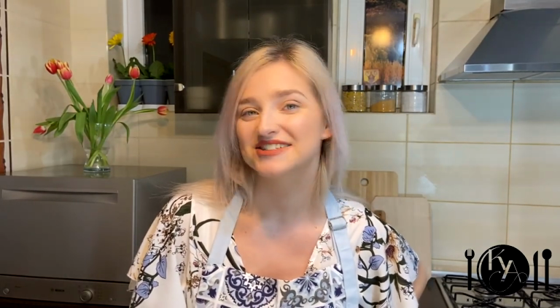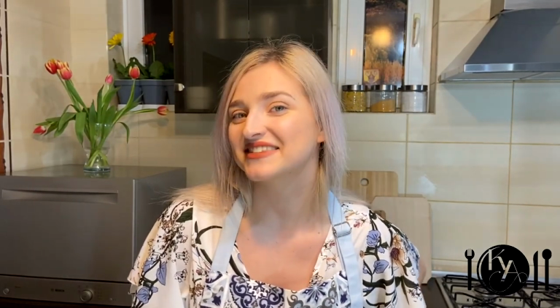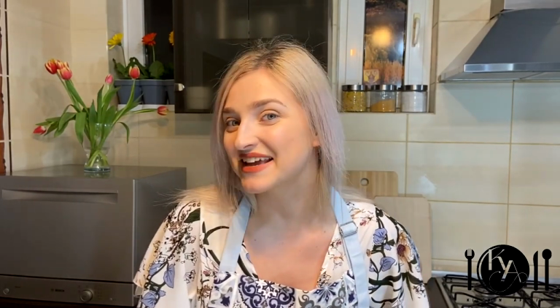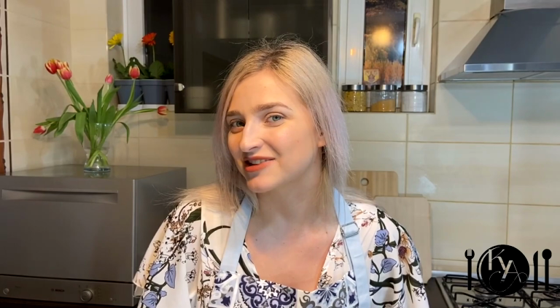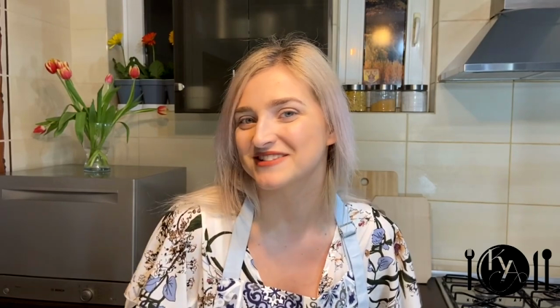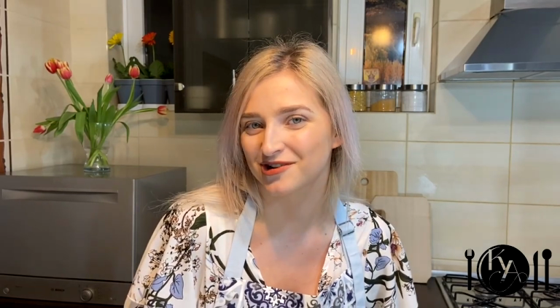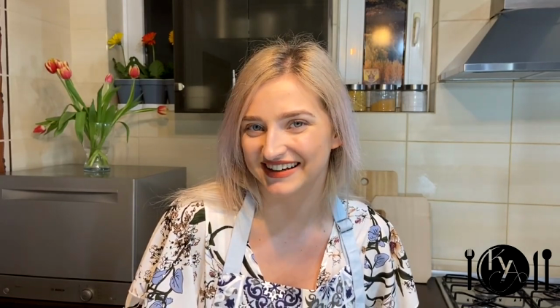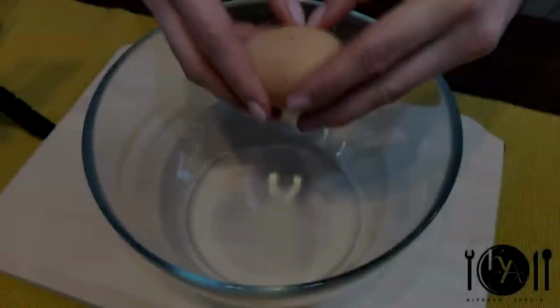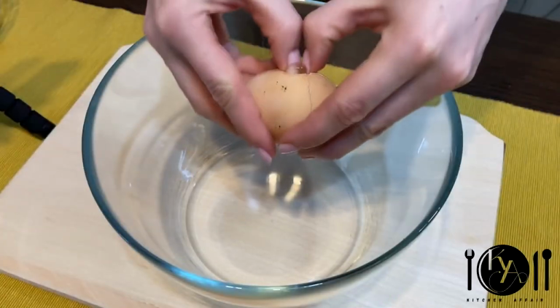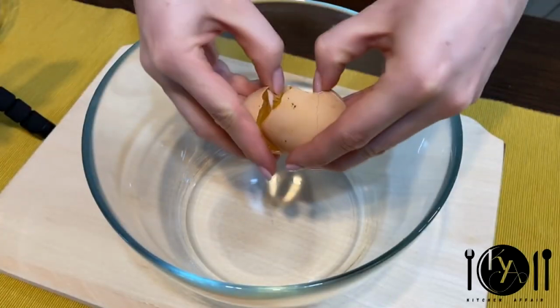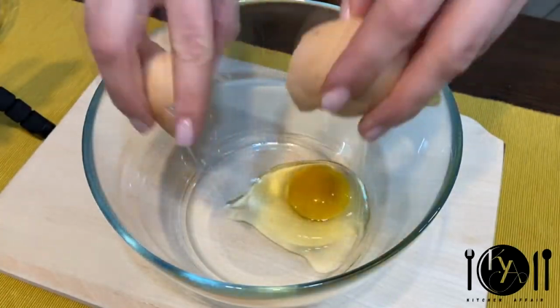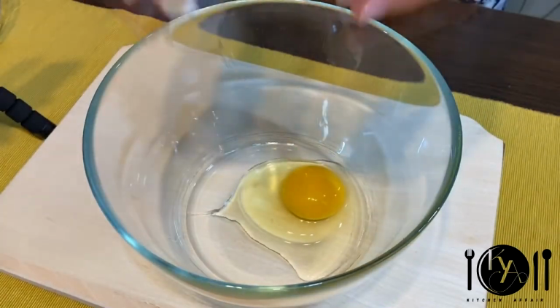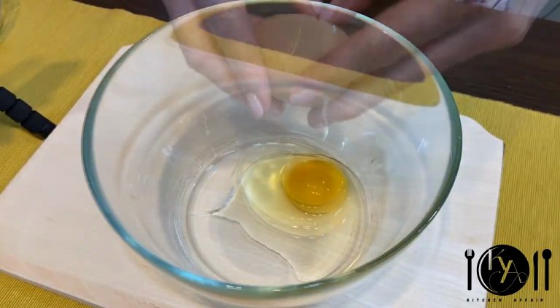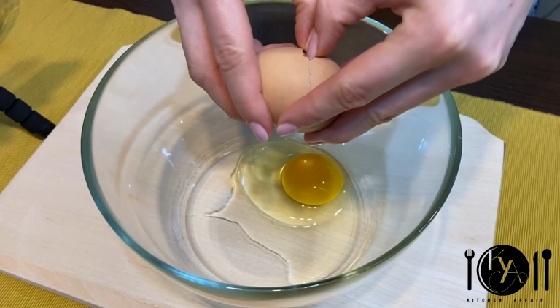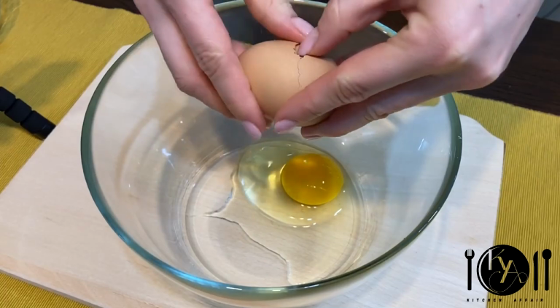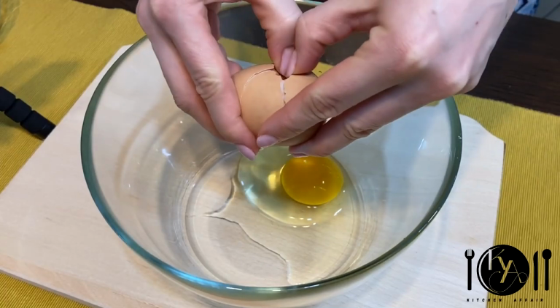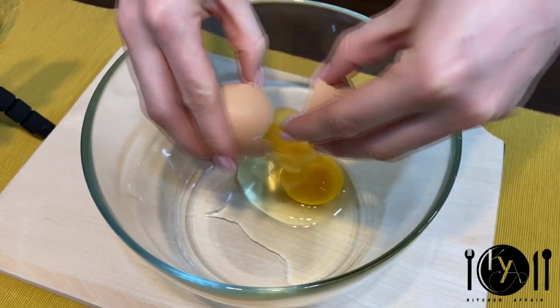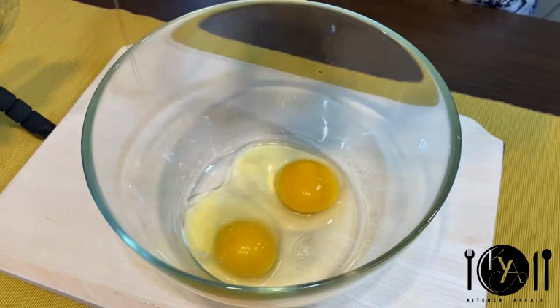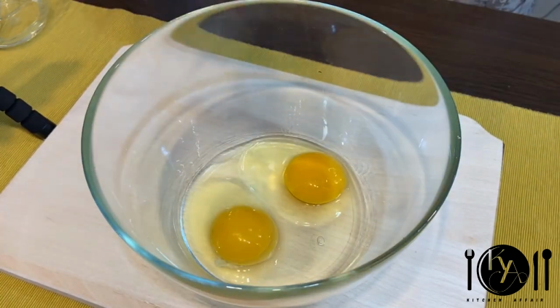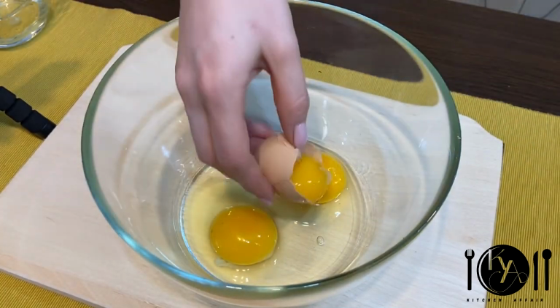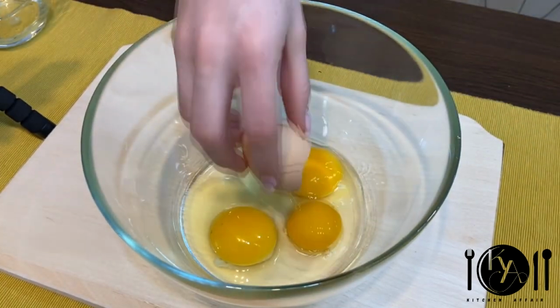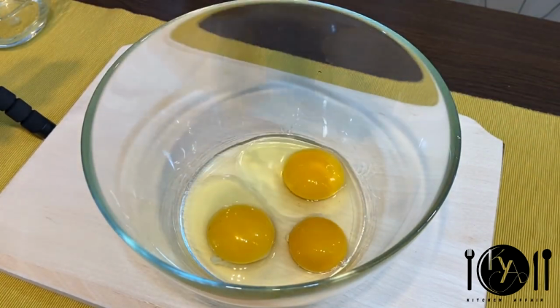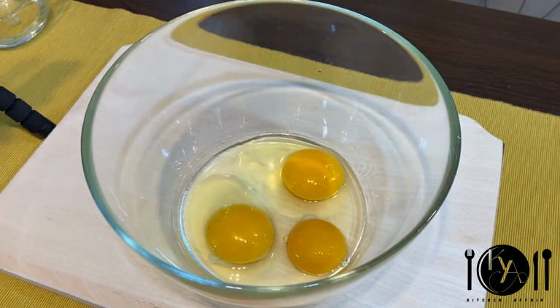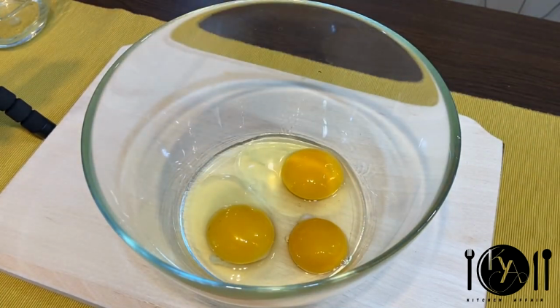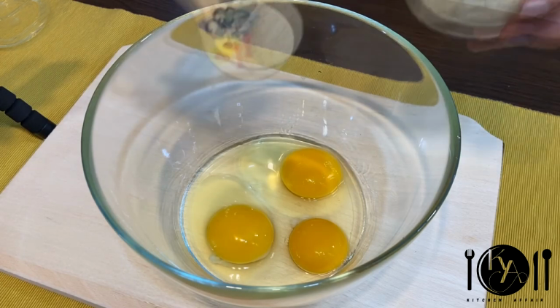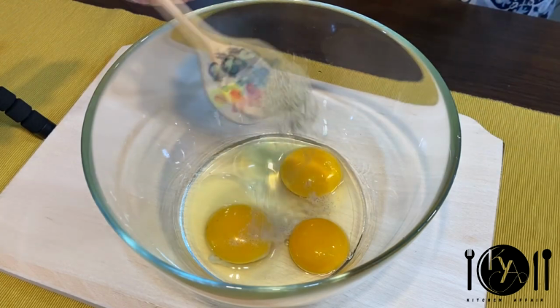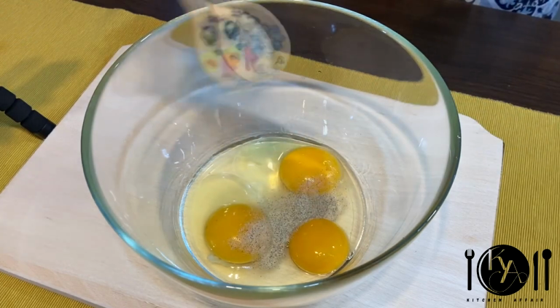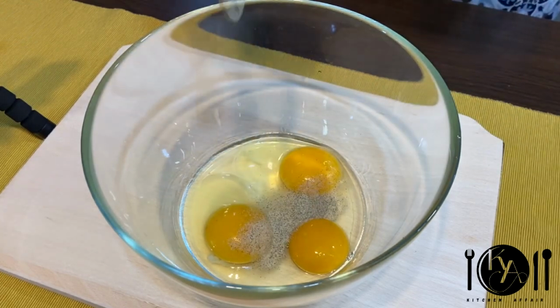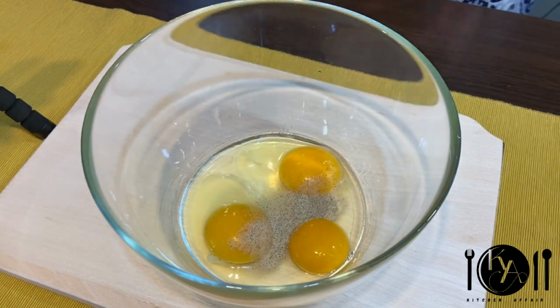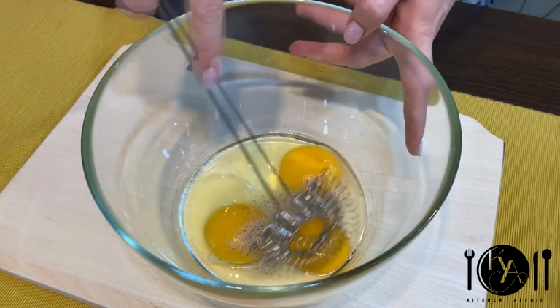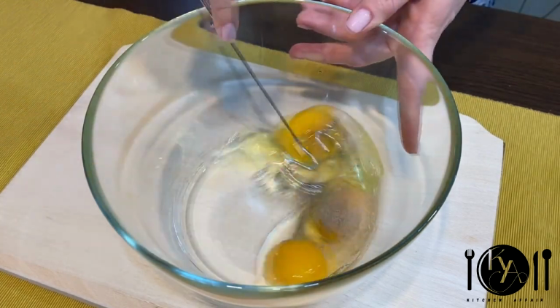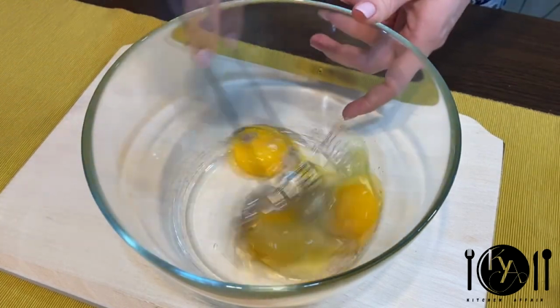So why not try making it at home instead of ordering in? In a bowl, add in two whole eggs plus one egg yolk. This will make your sauce extra creamy and give it a nice color. Add in a pinch of white pepper and start beating with a whisk.